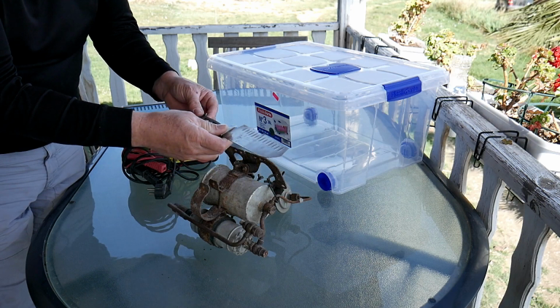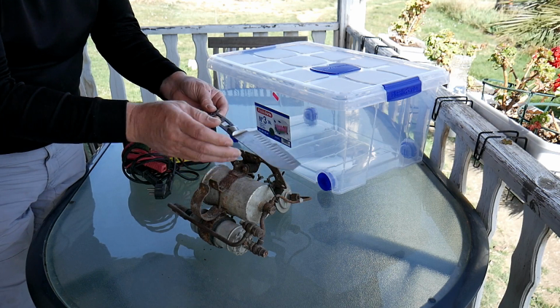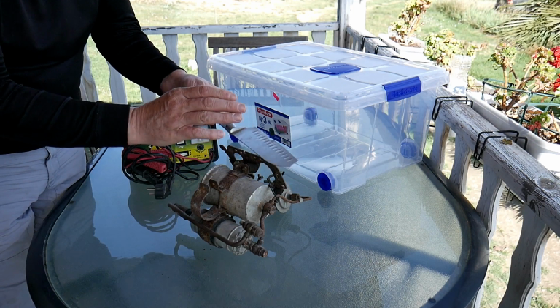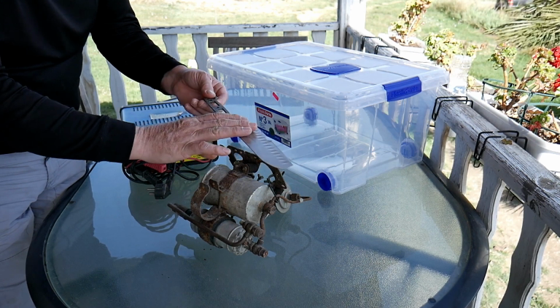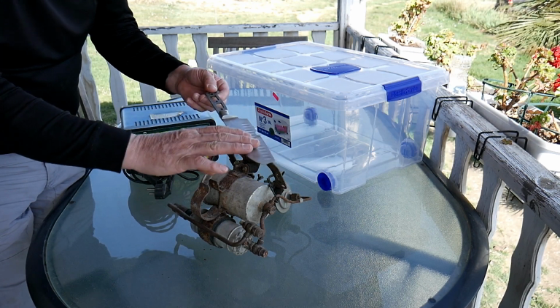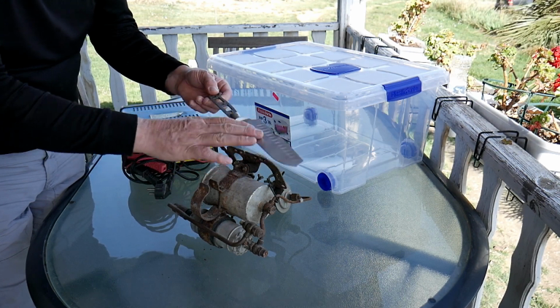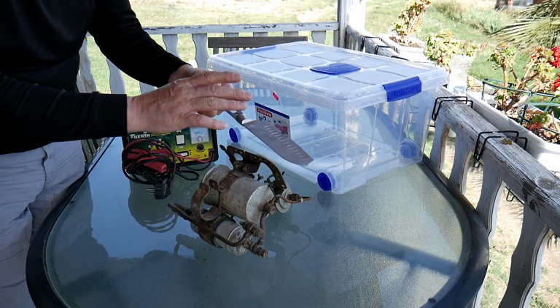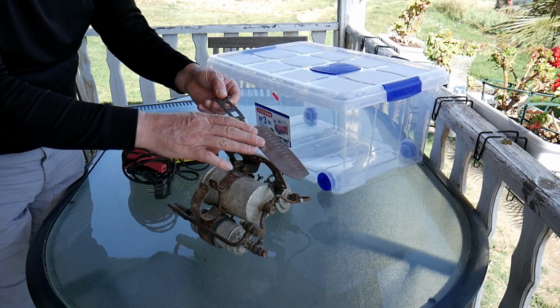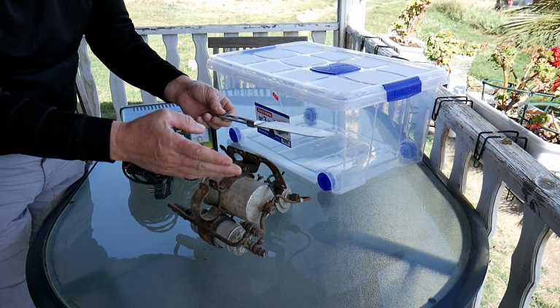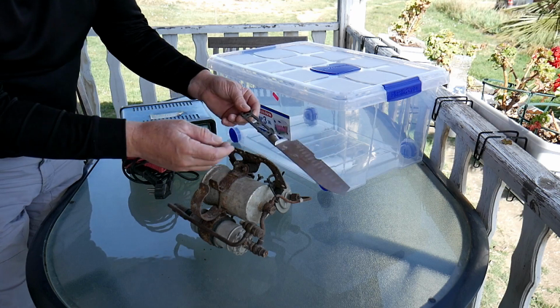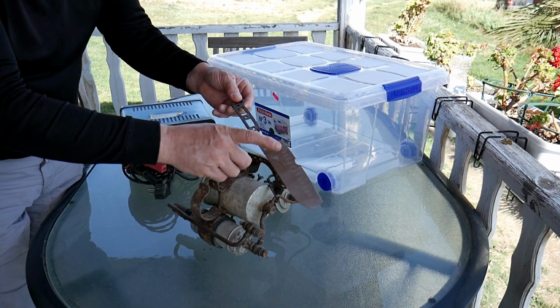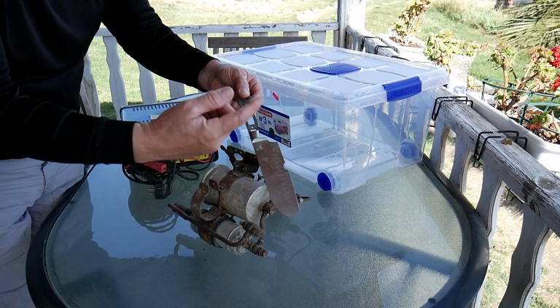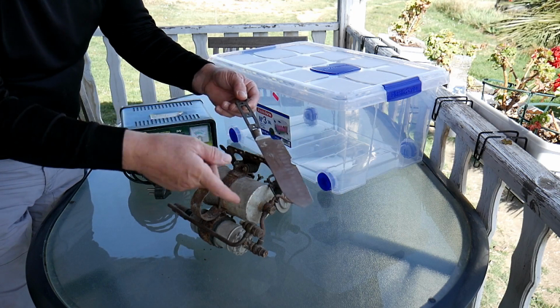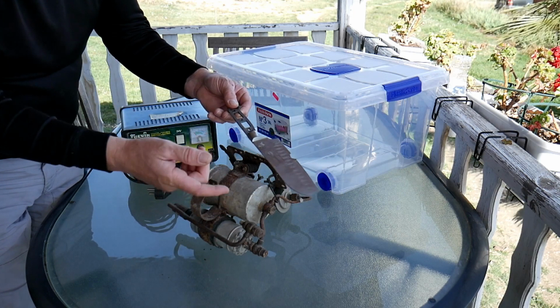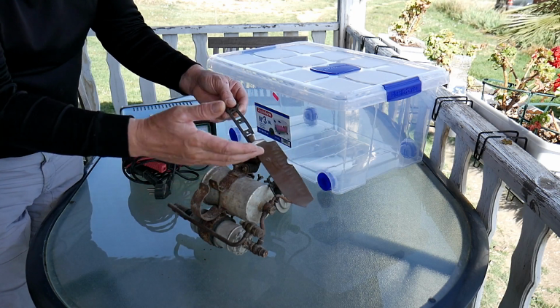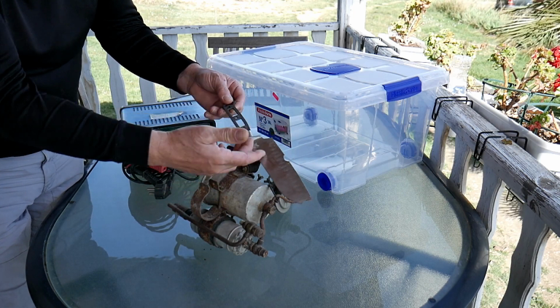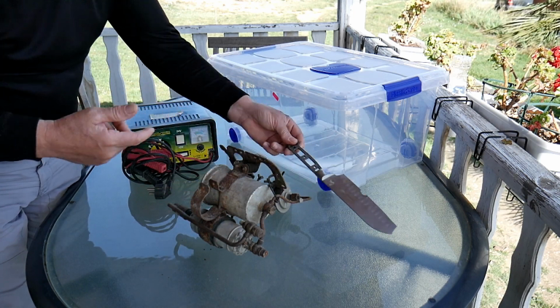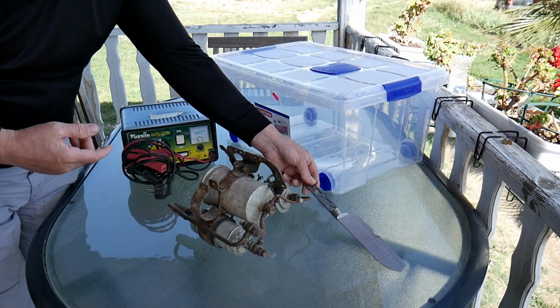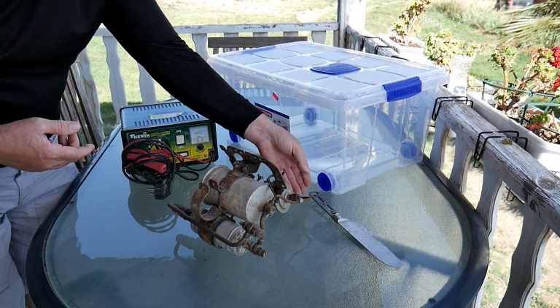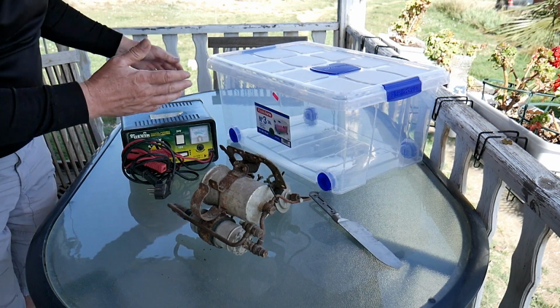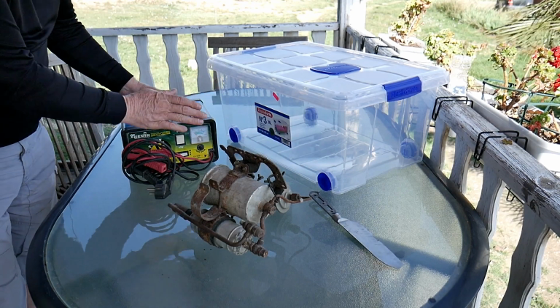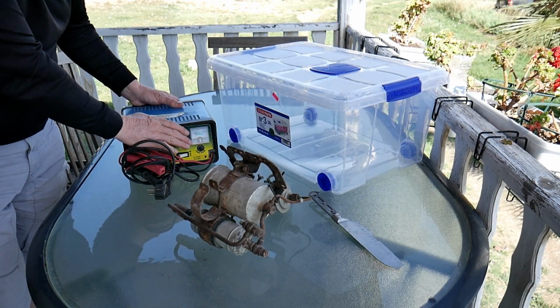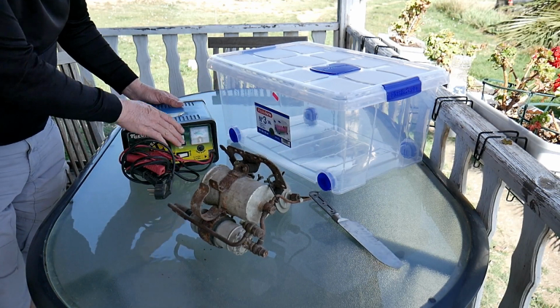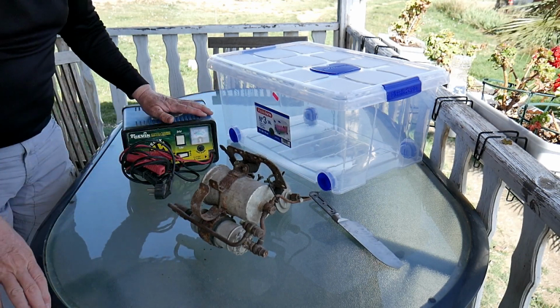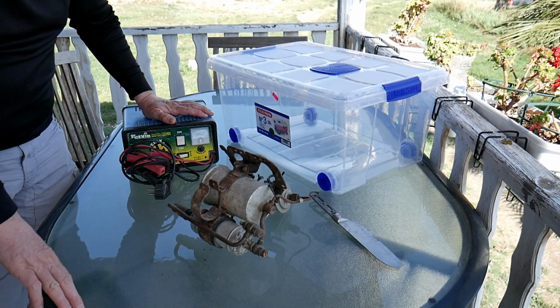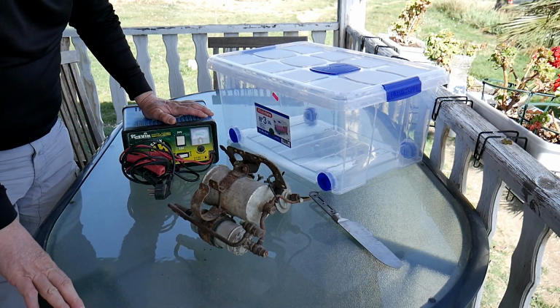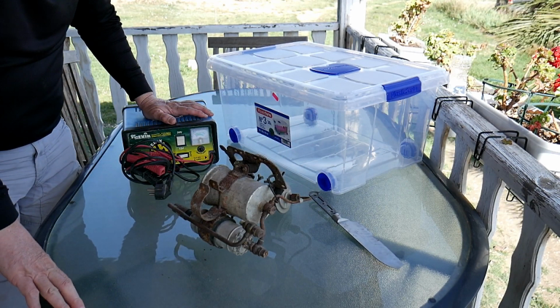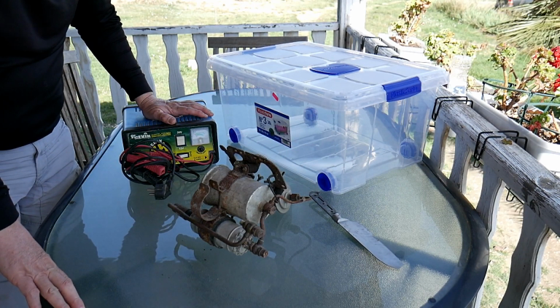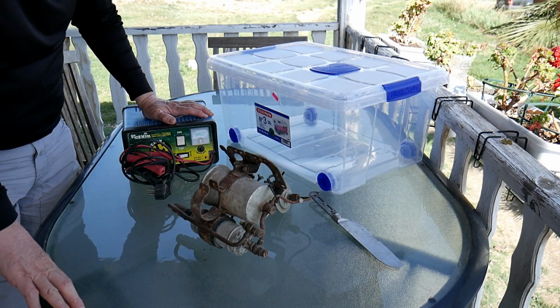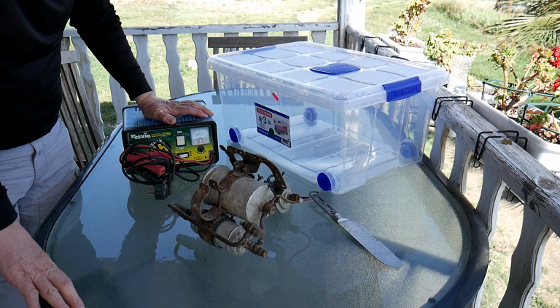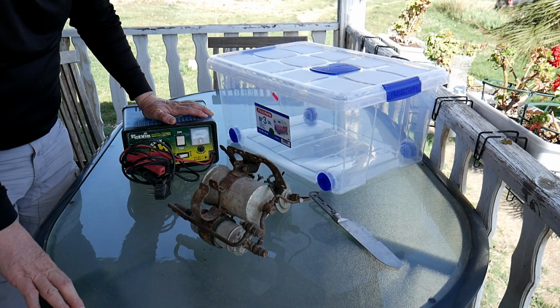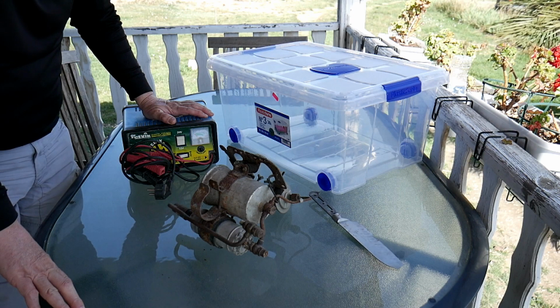Best if it's in inox. If it's a normal piece of metal, it will rust. So if you want to reuse it over and over, take something in inox. And we will need a charger — I've got a battery charger, which is perfect.